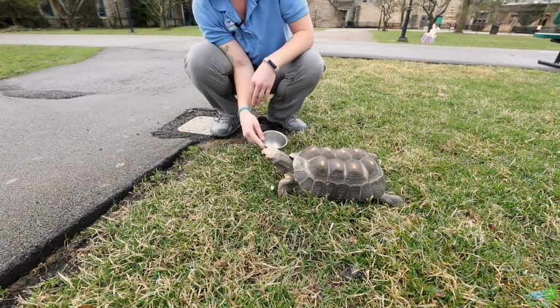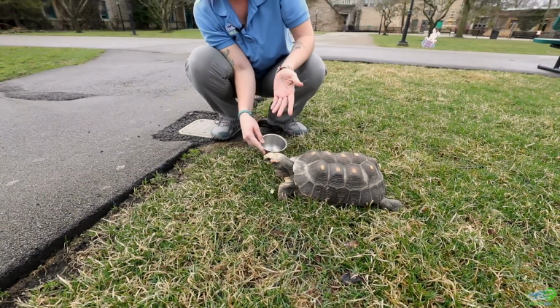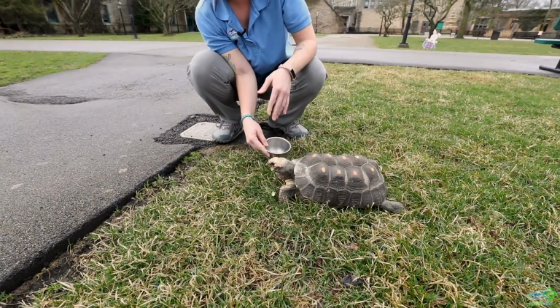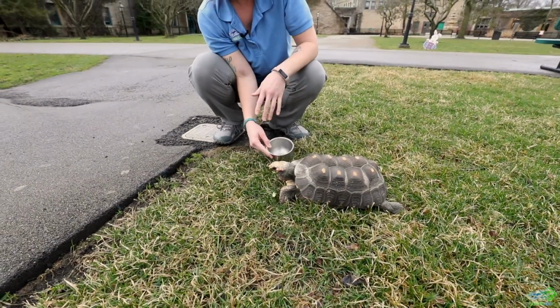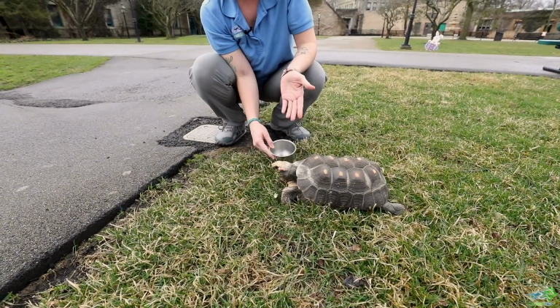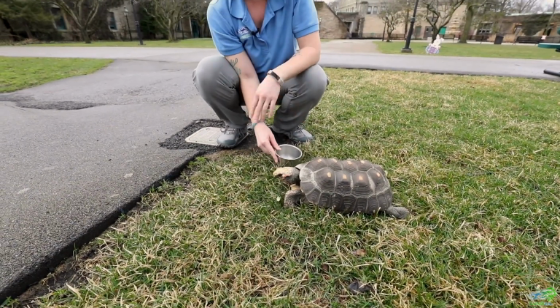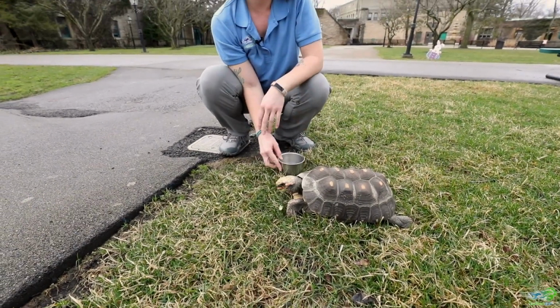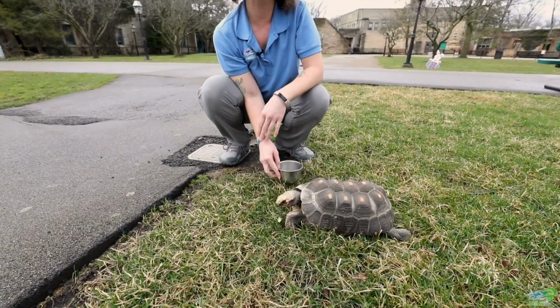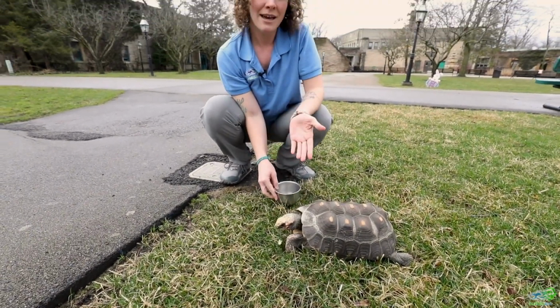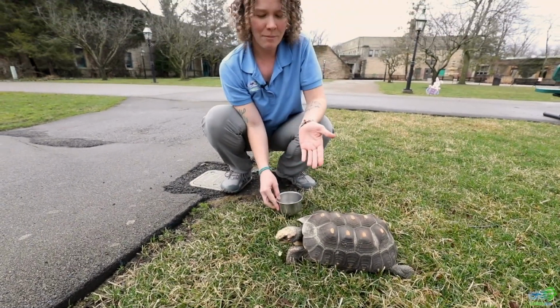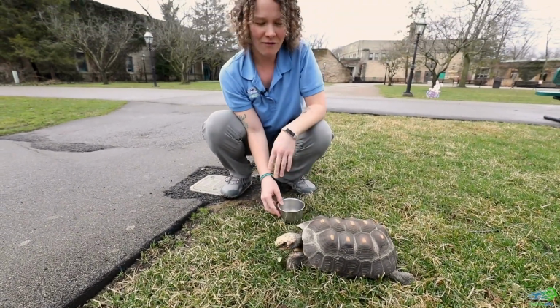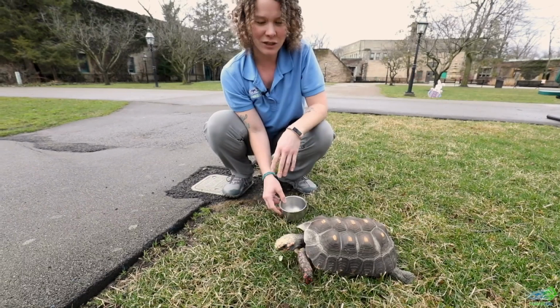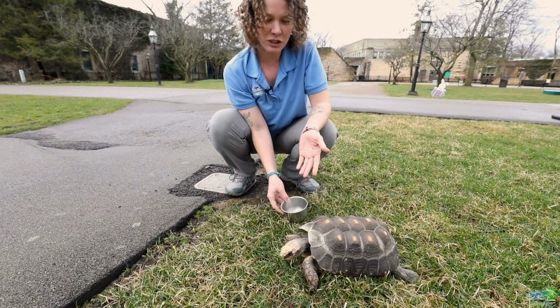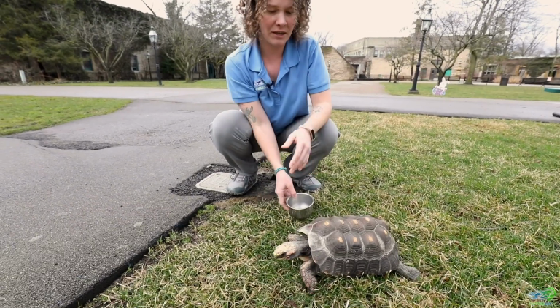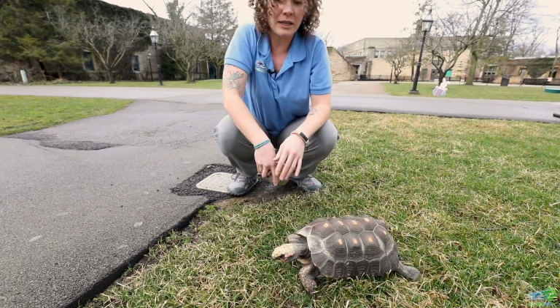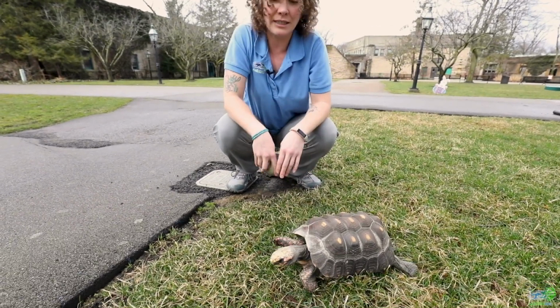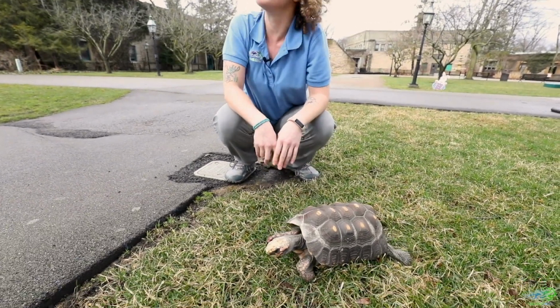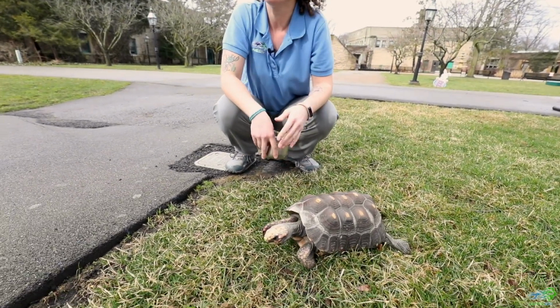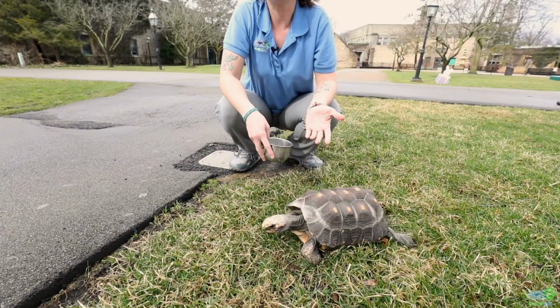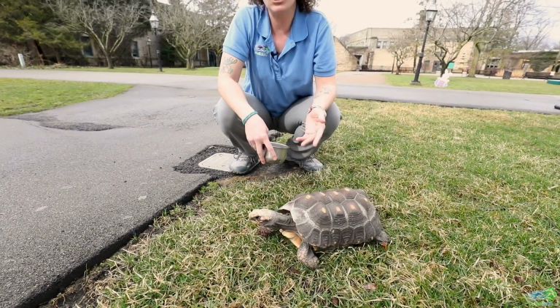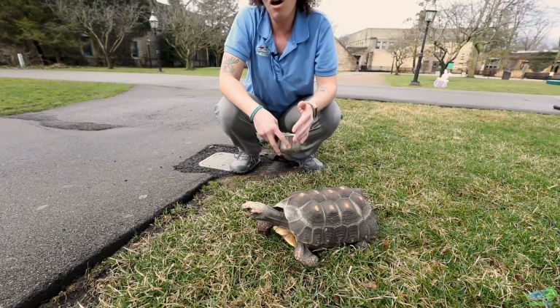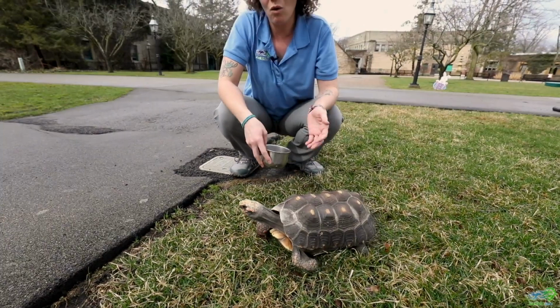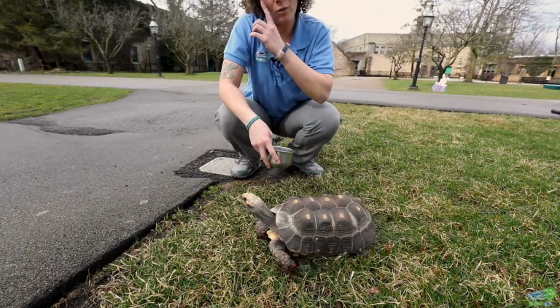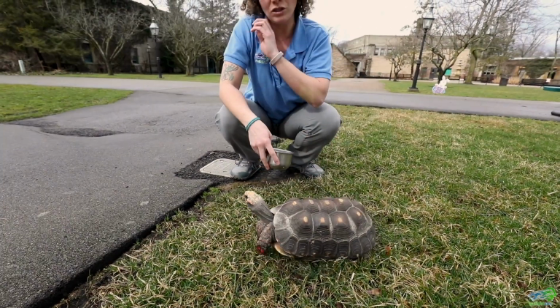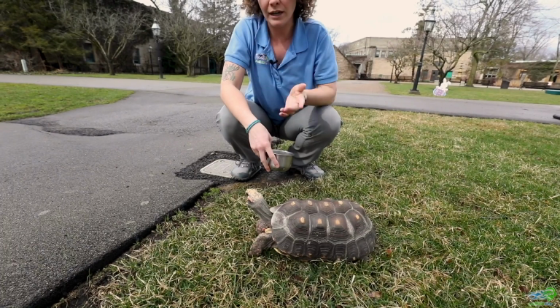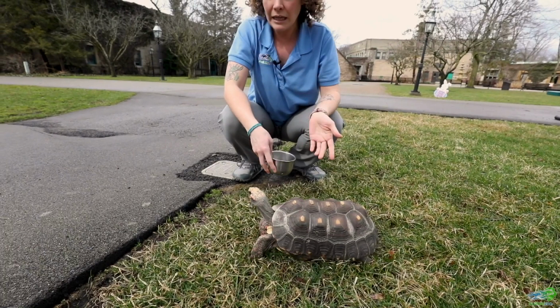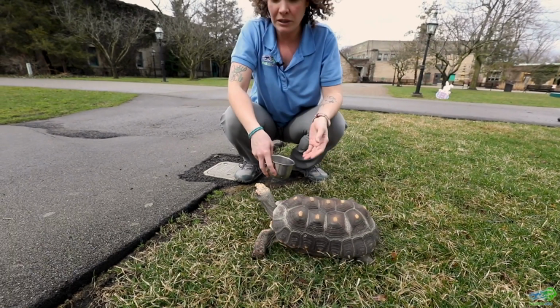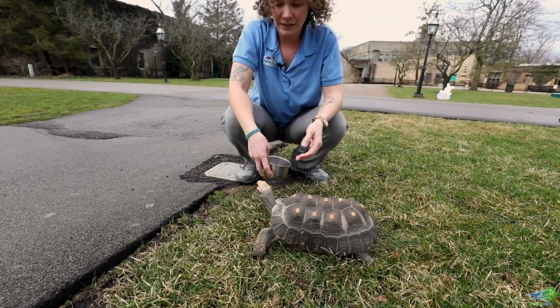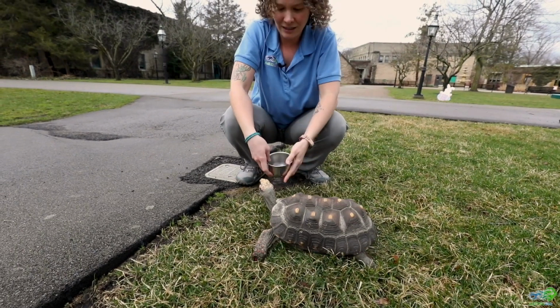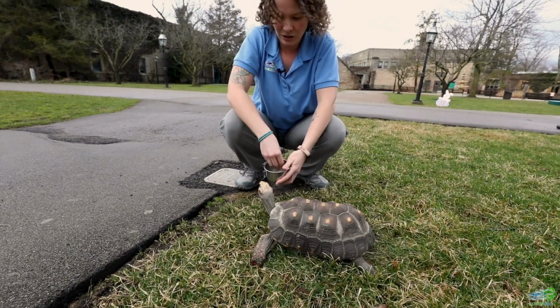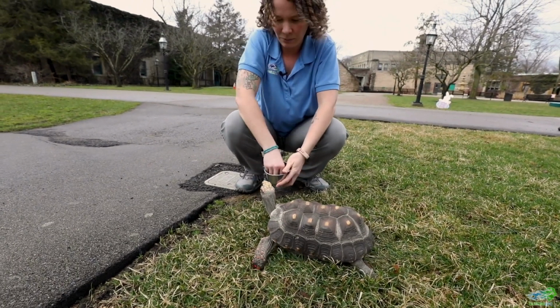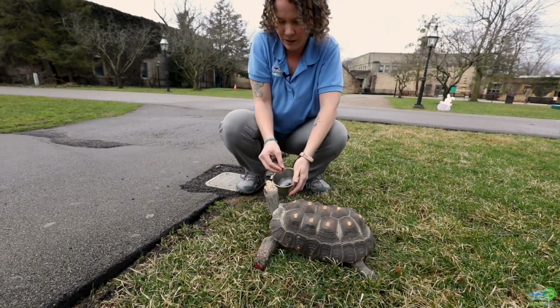Djibouti is a really great ambassador for other tortoises. He is a part of our education department, so he gets a chance to meet students from all over western New York and he even participates in our distance learning programs.